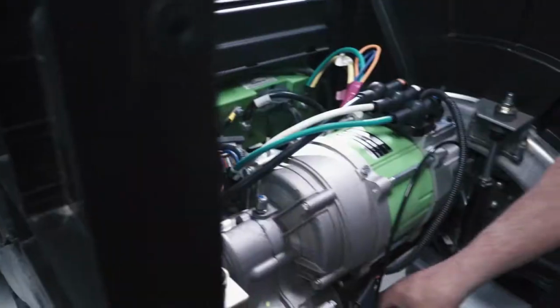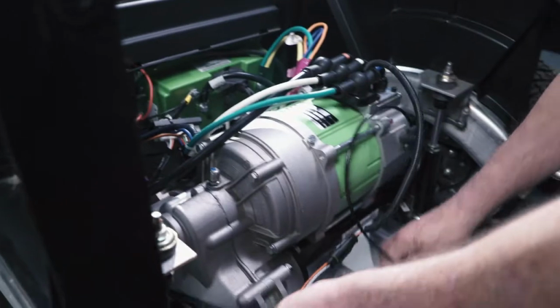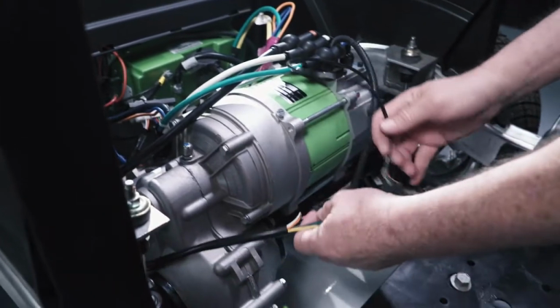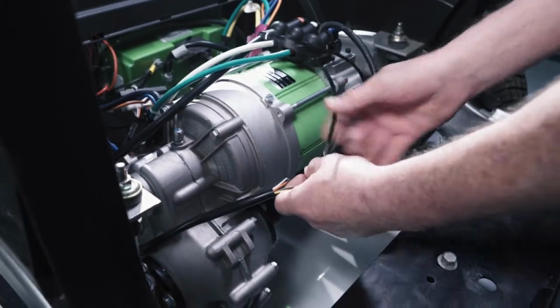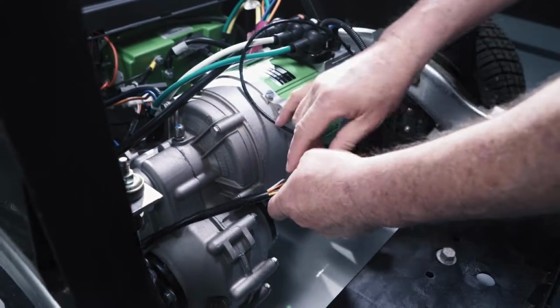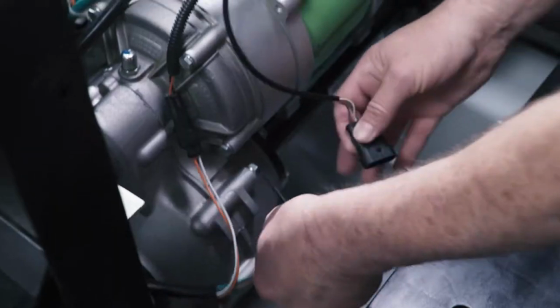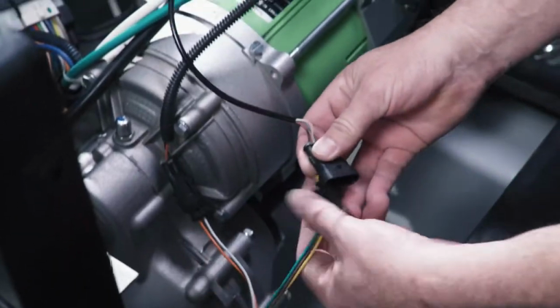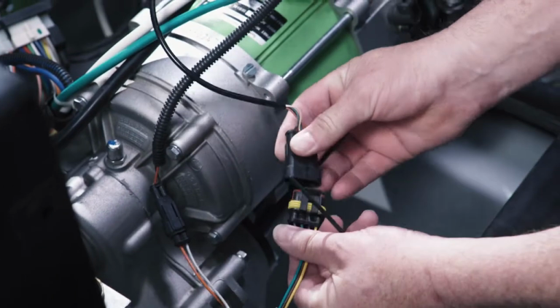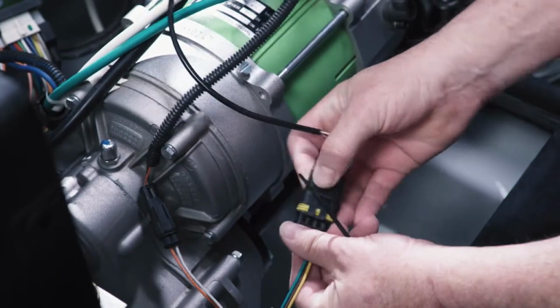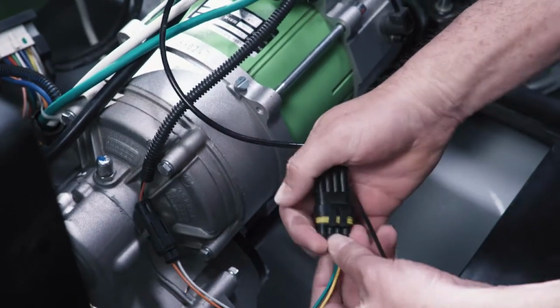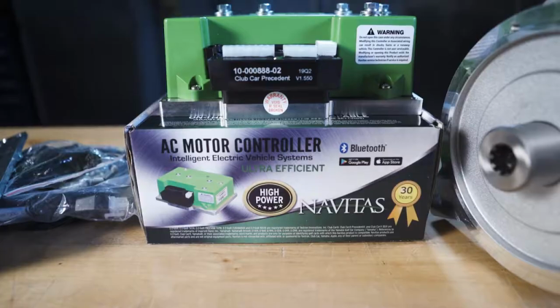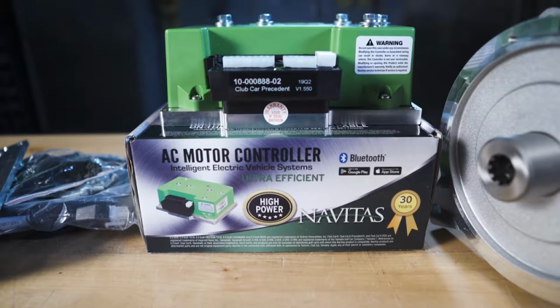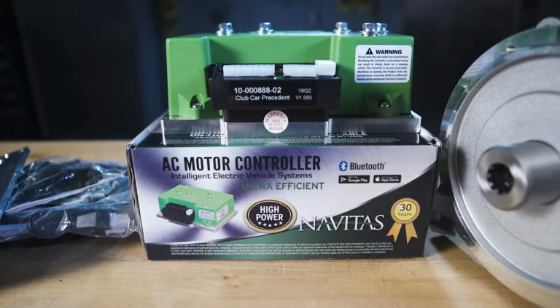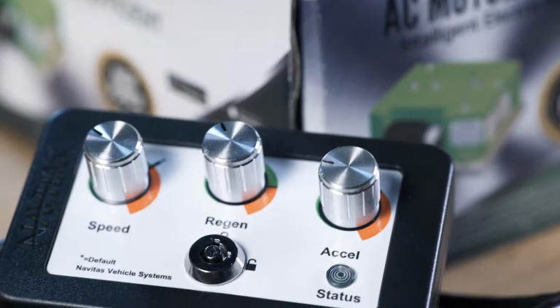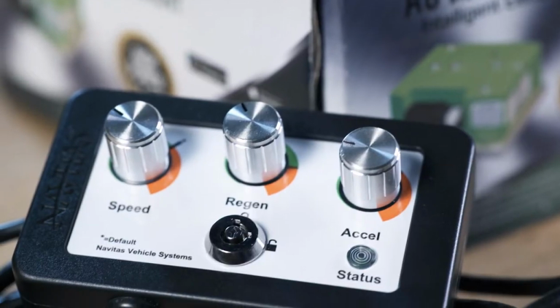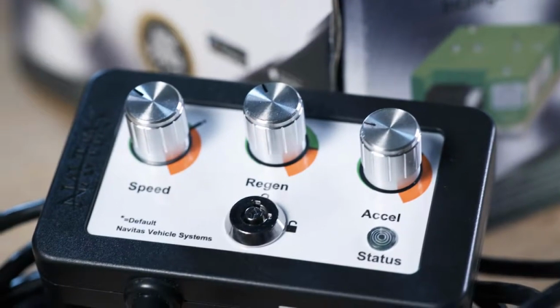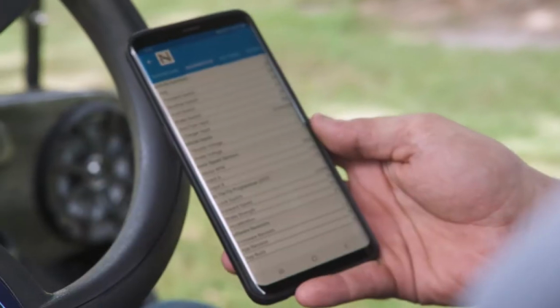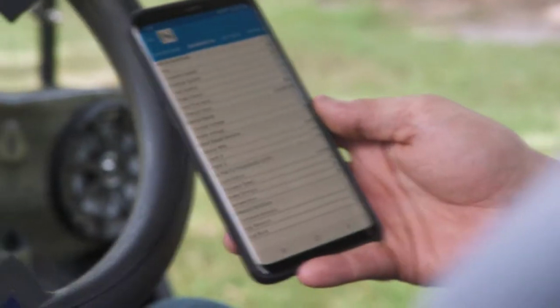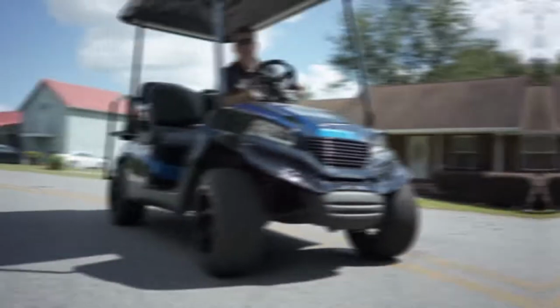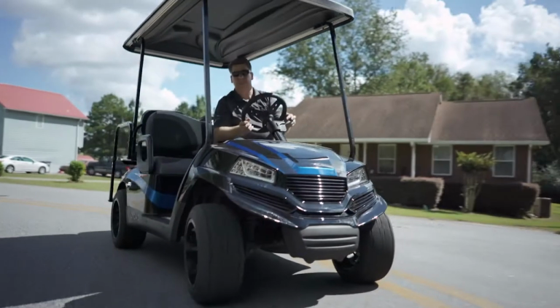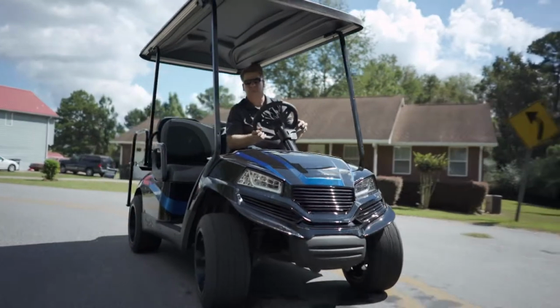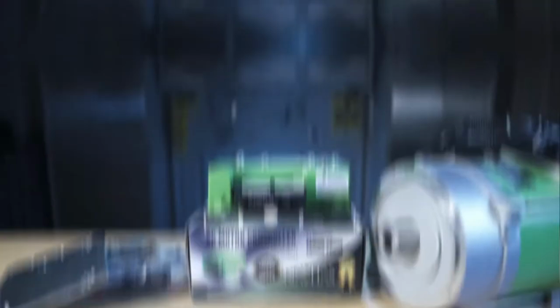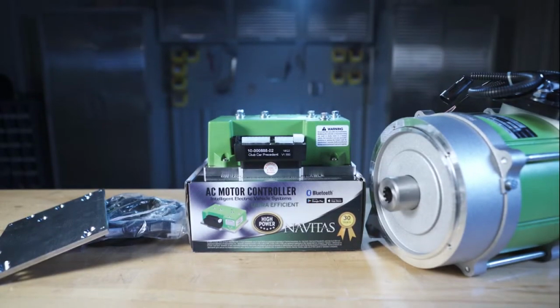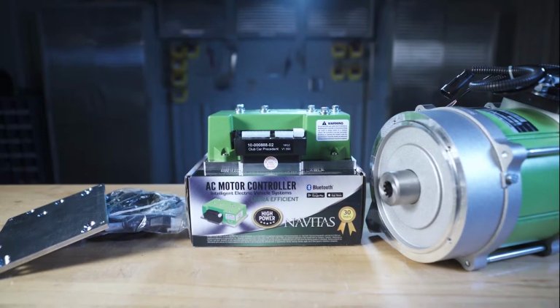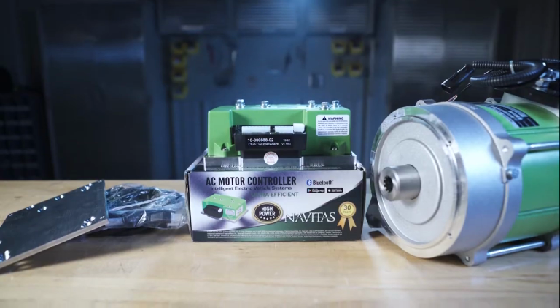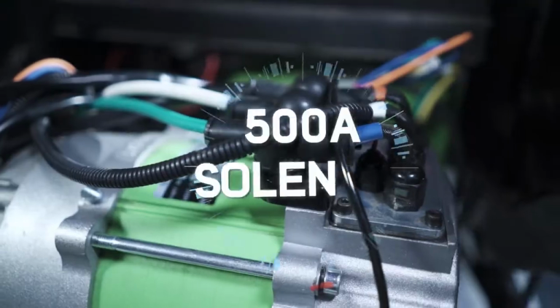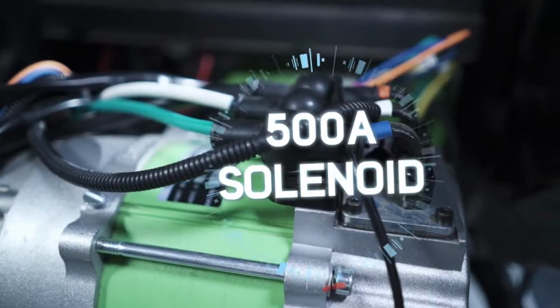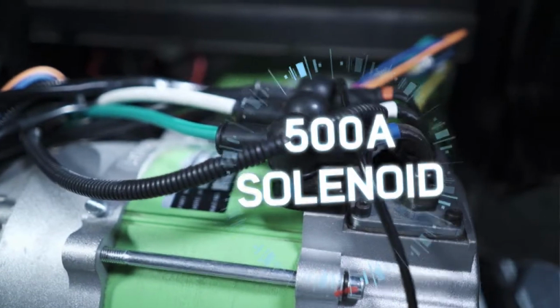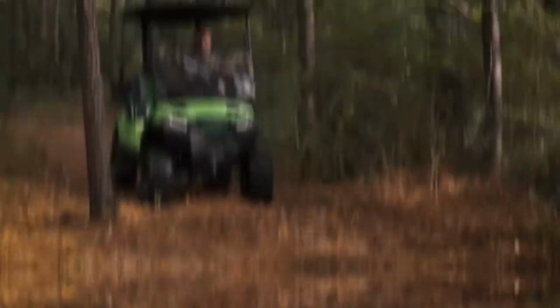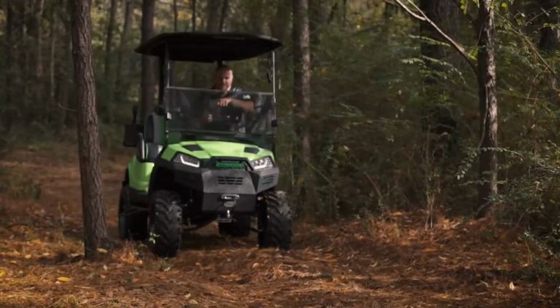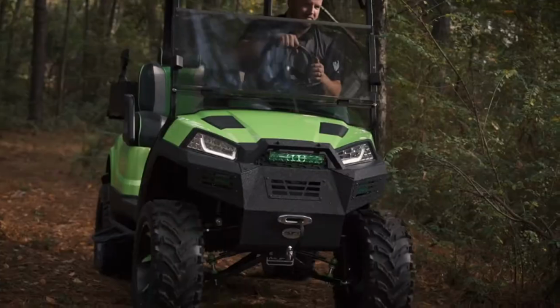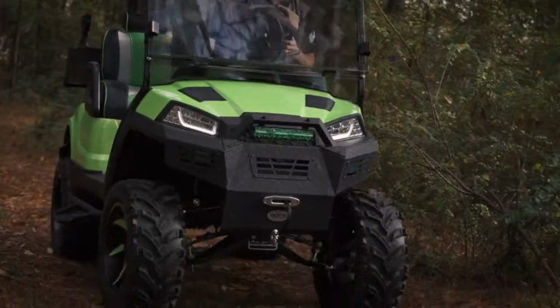Take full control and customization over your cart with a new motor, controller, on-the-fly programmer and app. This all-in-one bundle also includes mounting brackets and a 500 amp solenoid so you can get going right out of the box.